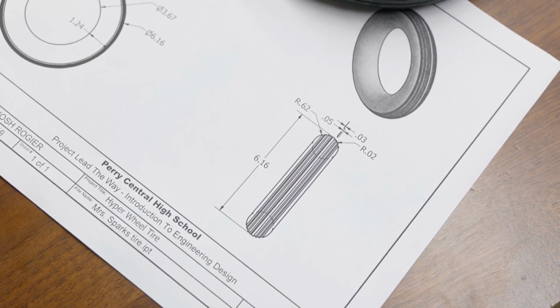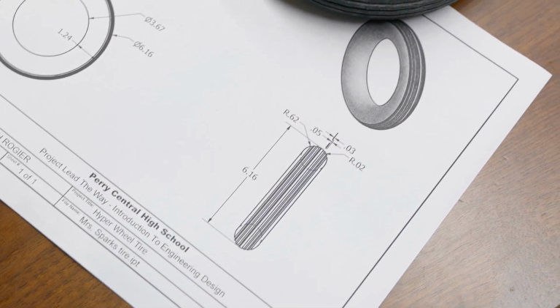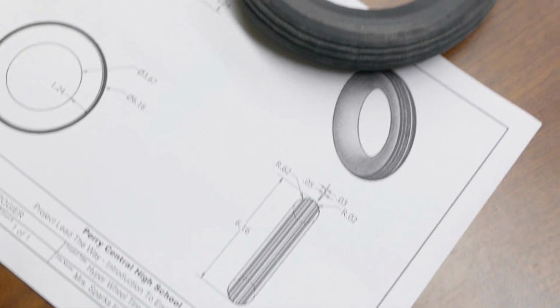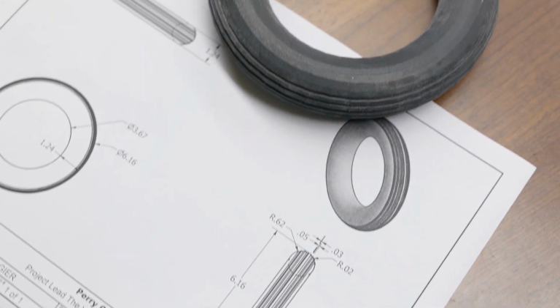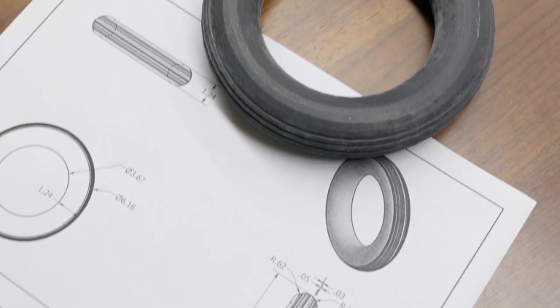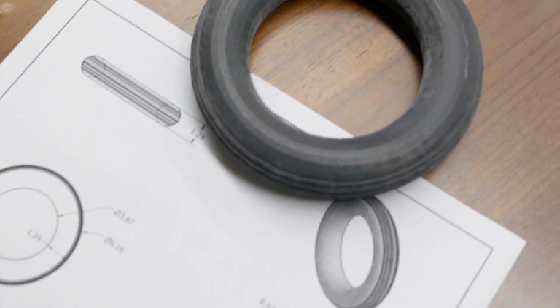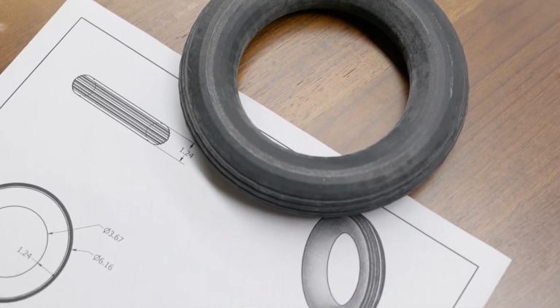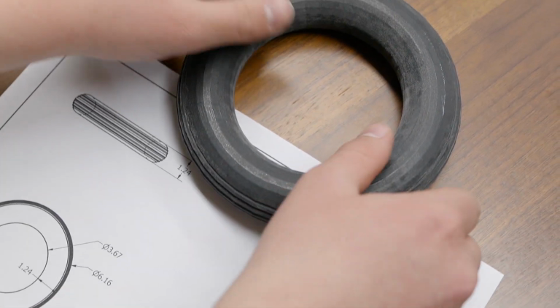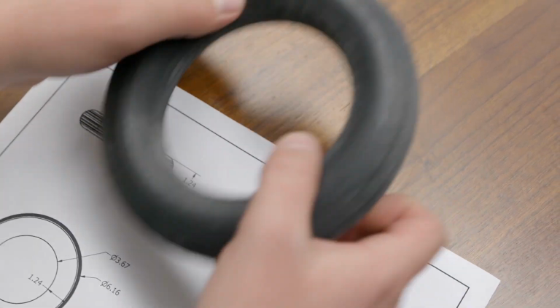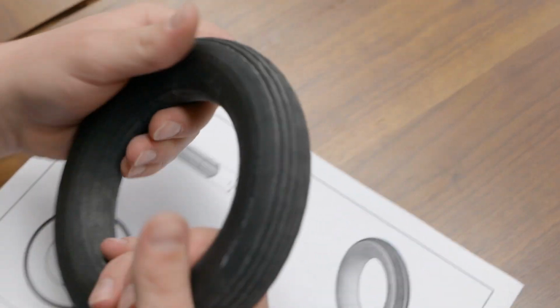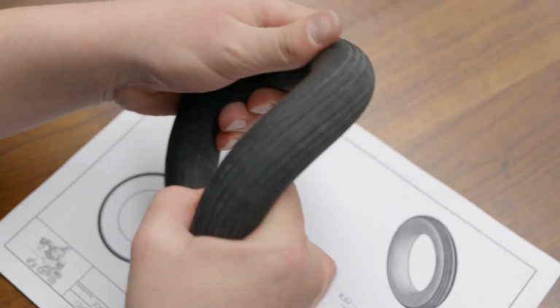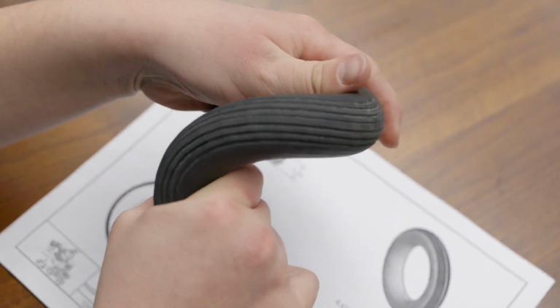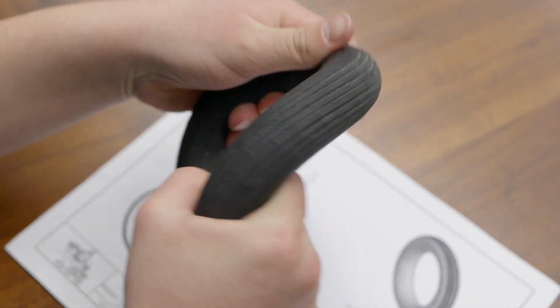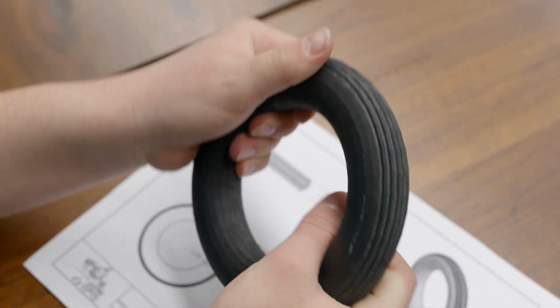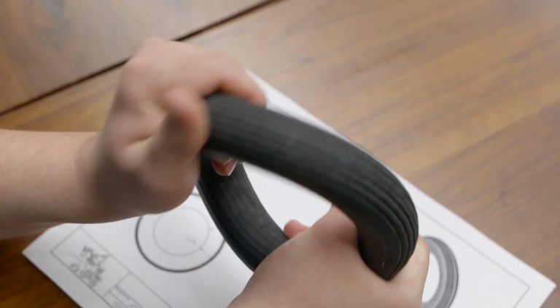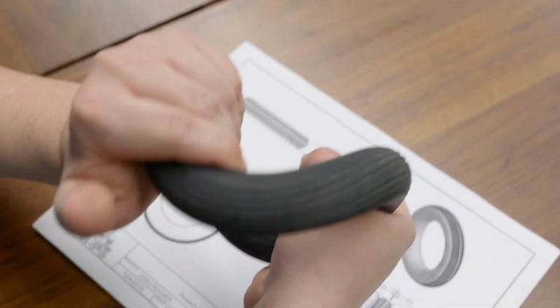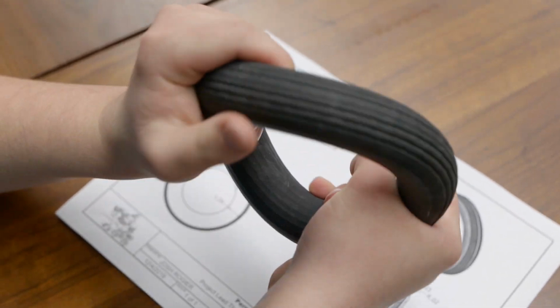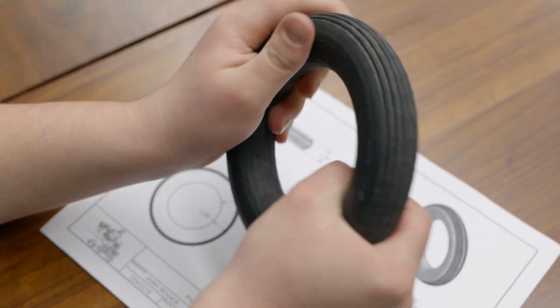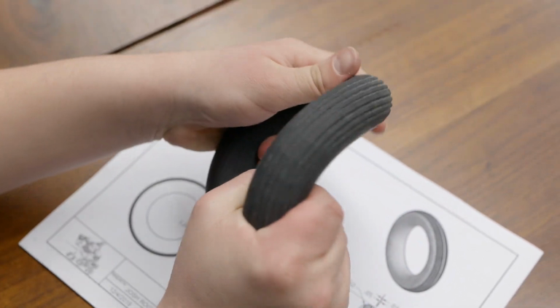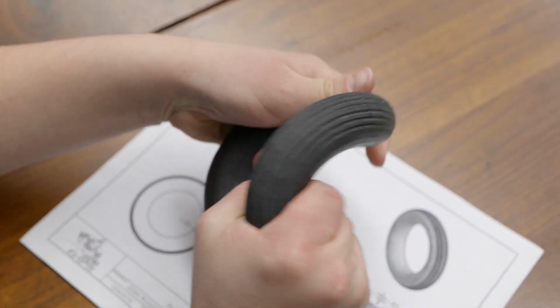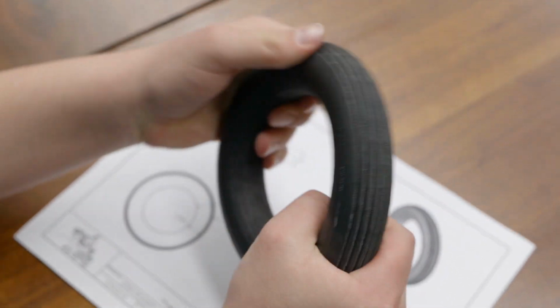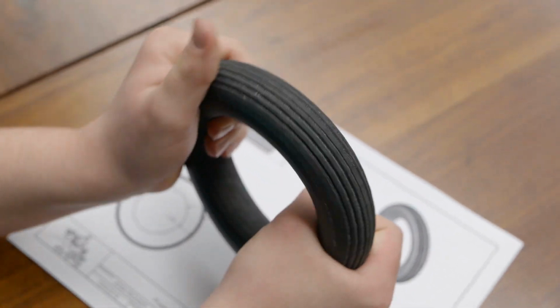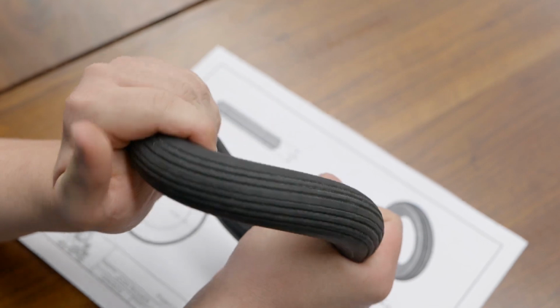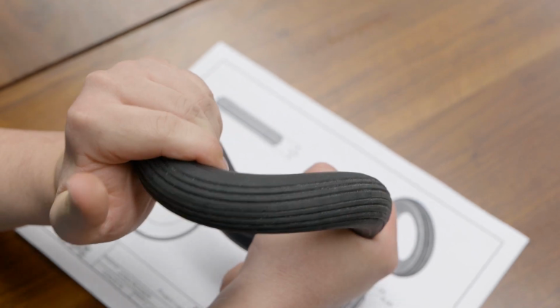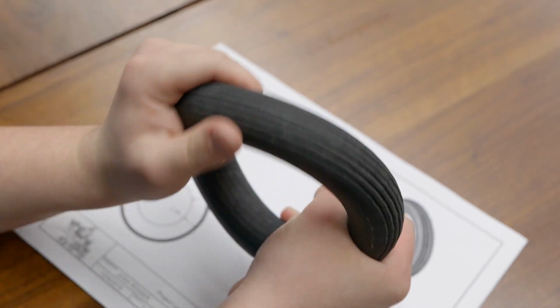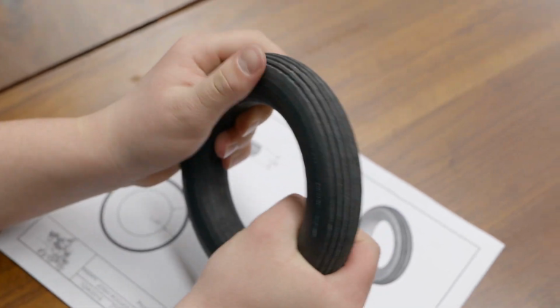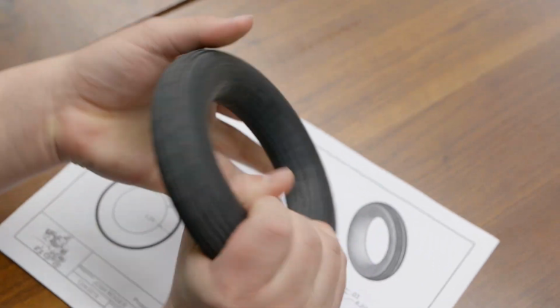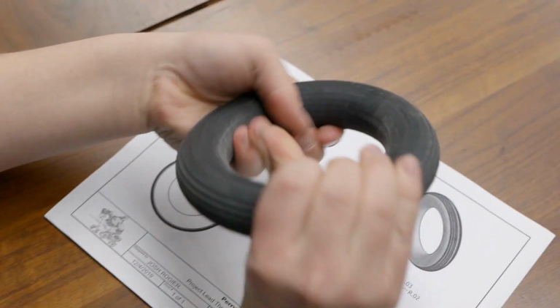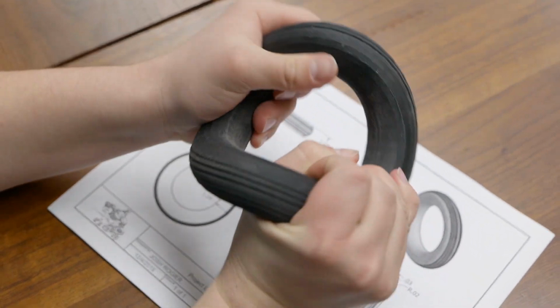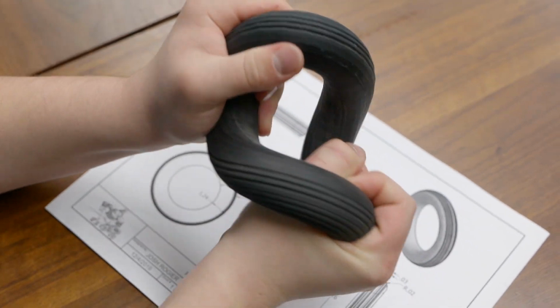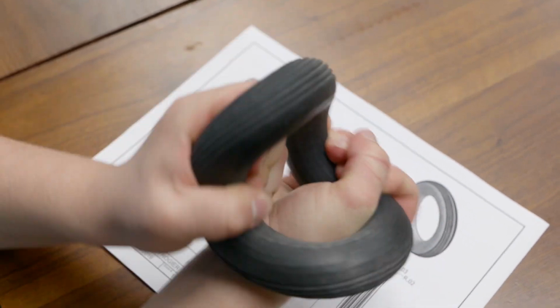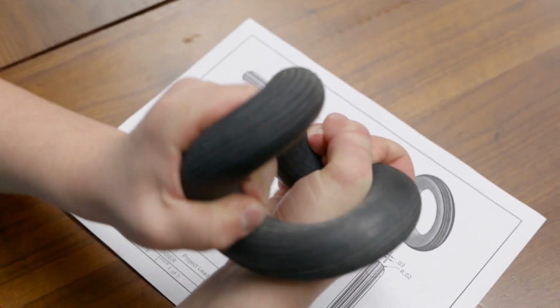Here is my CAD drawing for the Hyperwheel tire. The Hyperwheel tire has been printed on our school's Stratasys Object Printer. It is made of a material known as Tango Black, which mimics rubber.